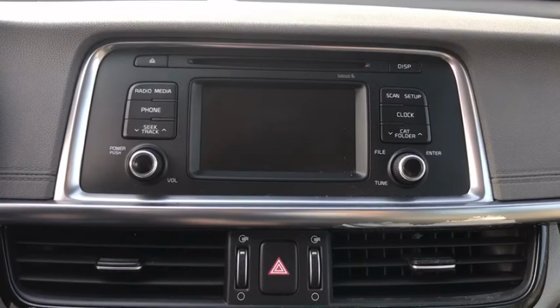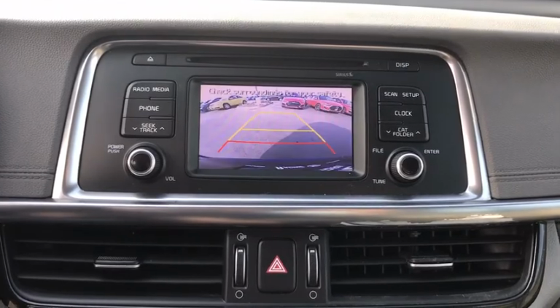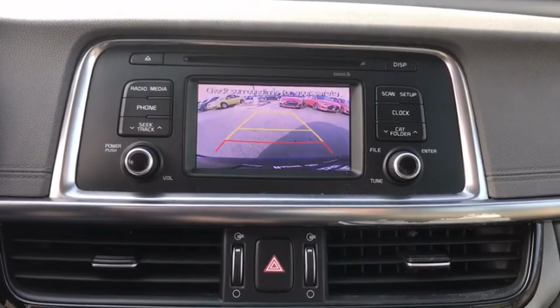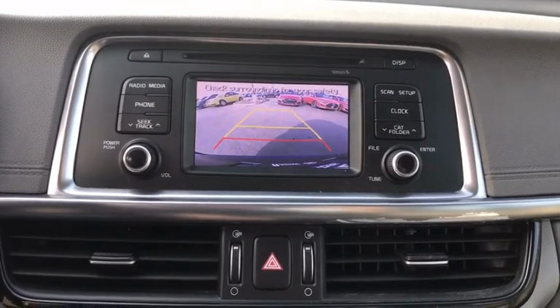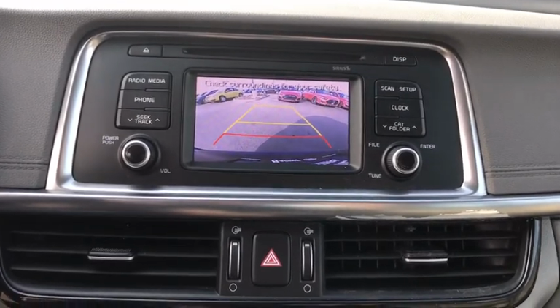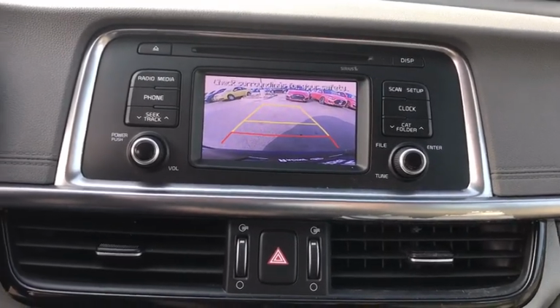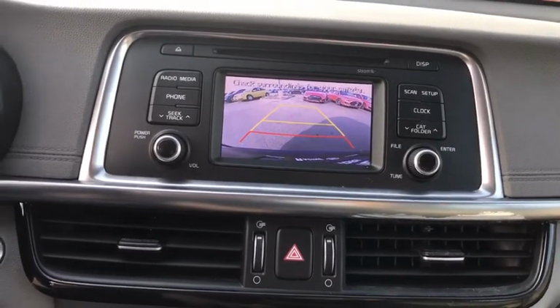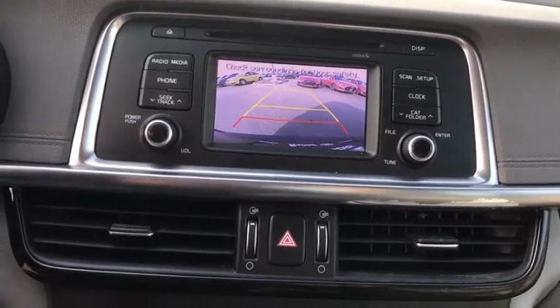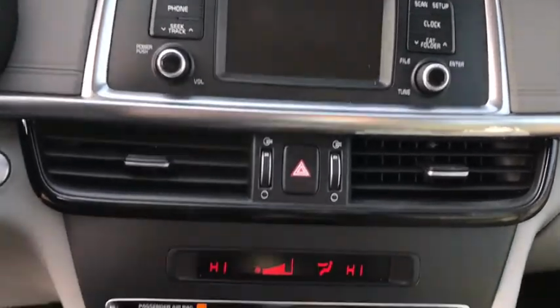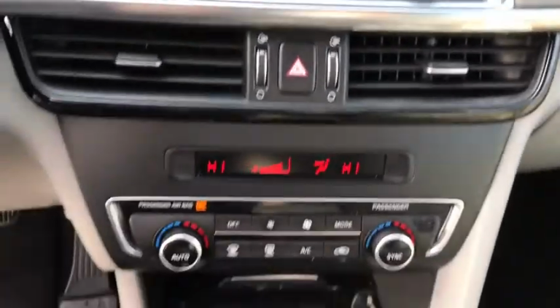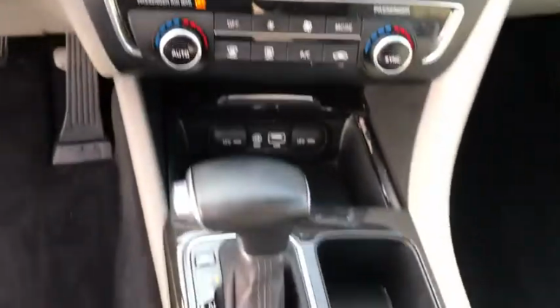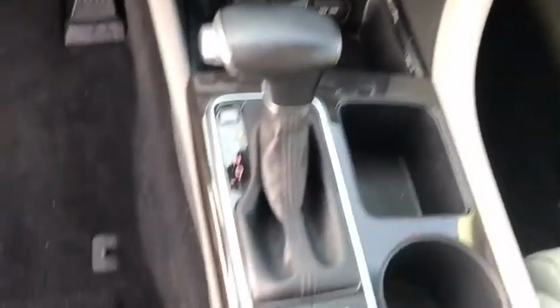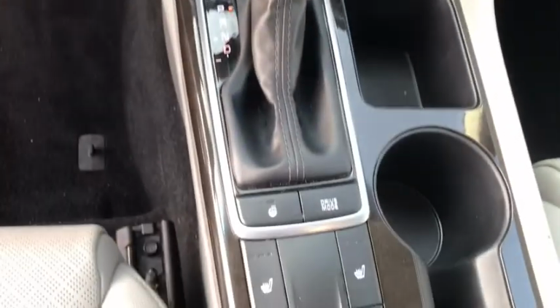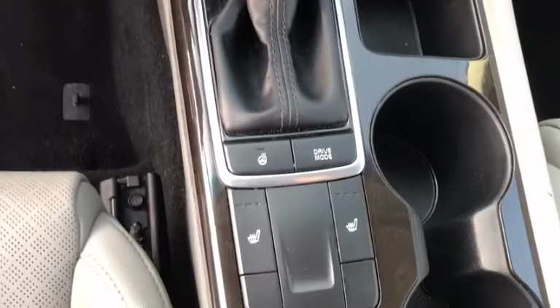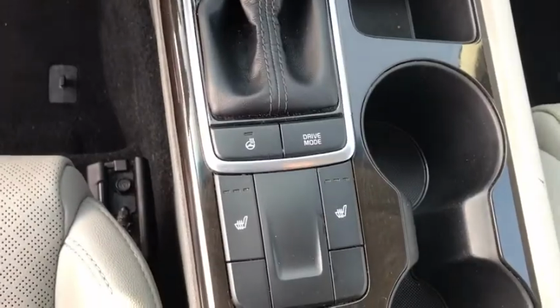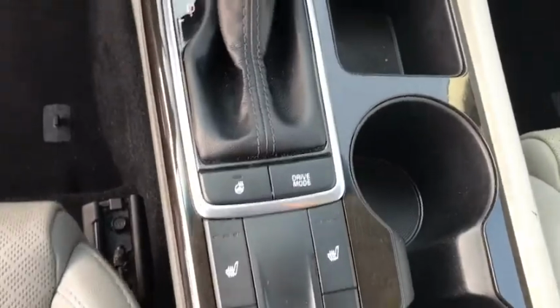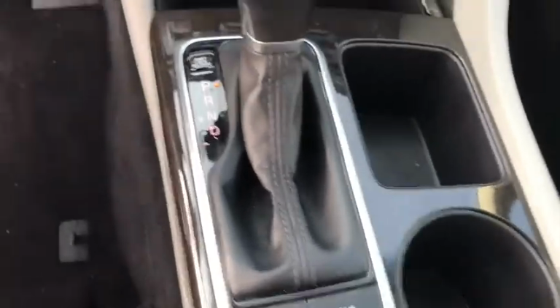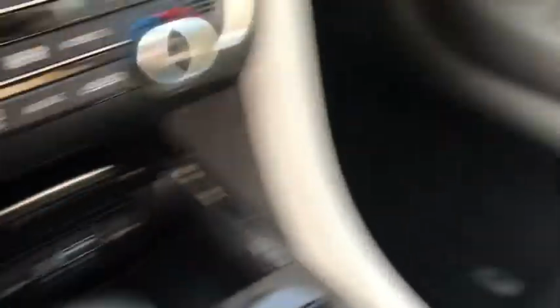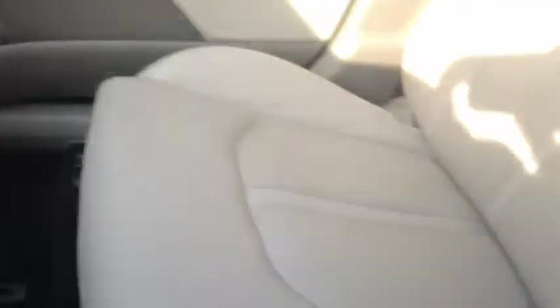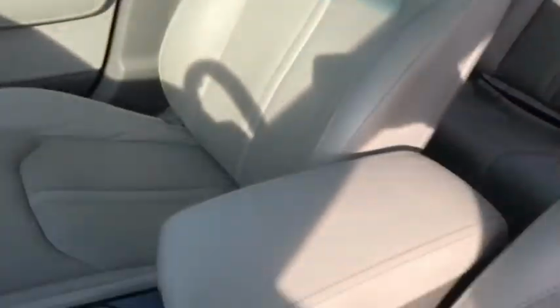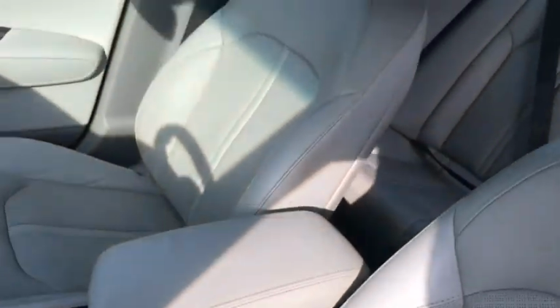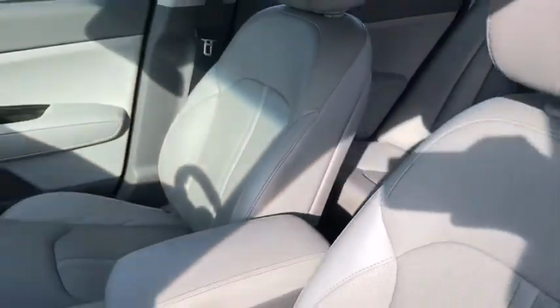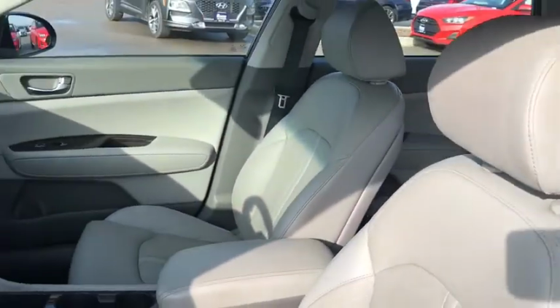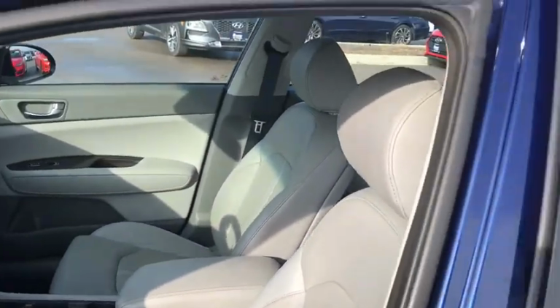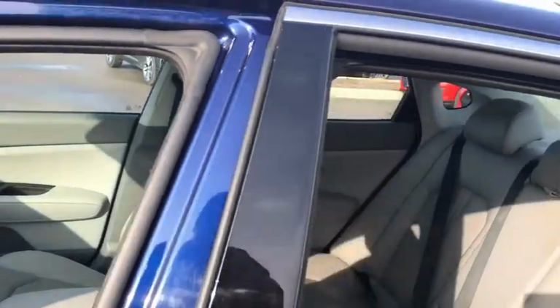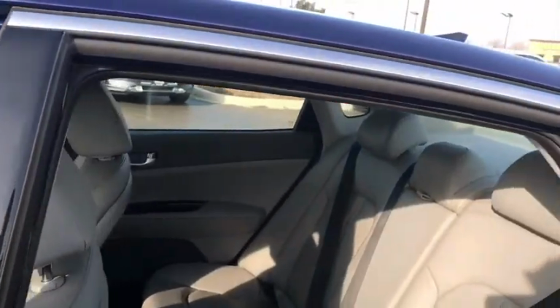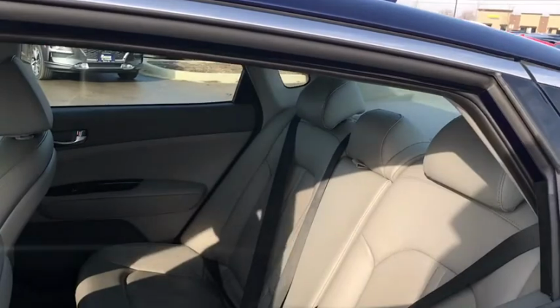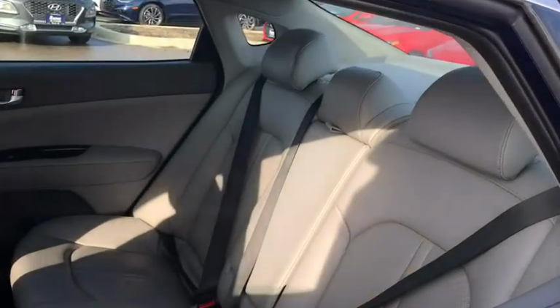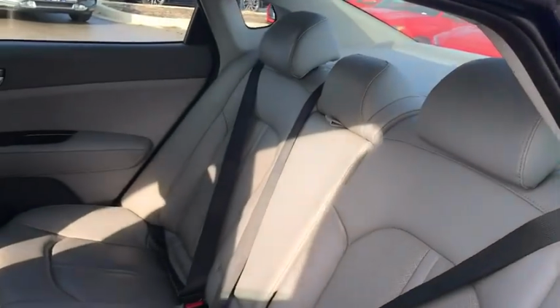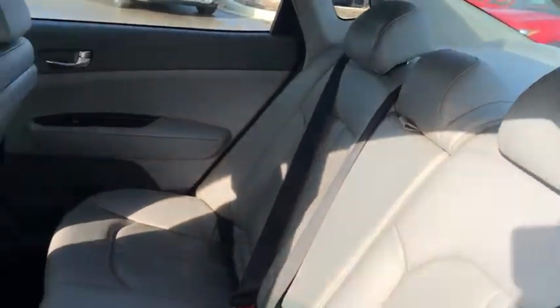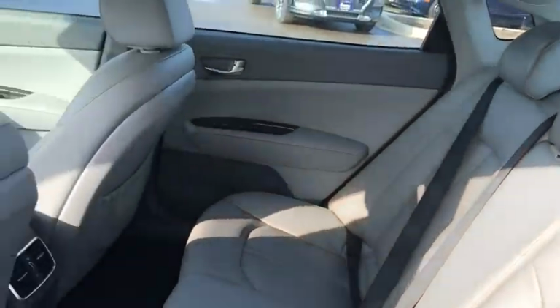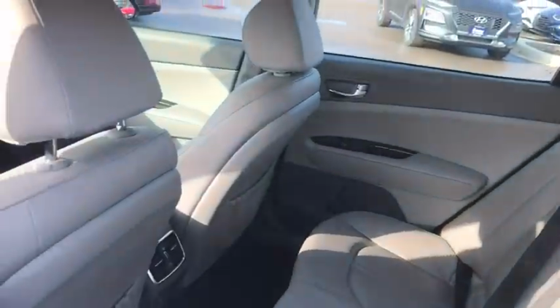Backup camera, power liftgate, keyless entry, traction control, stability control, steering wheel audio controls, anti-lock braking system, leather-wrapped steering wheel, Bluetooth, adjustable steering wheel, power steering.